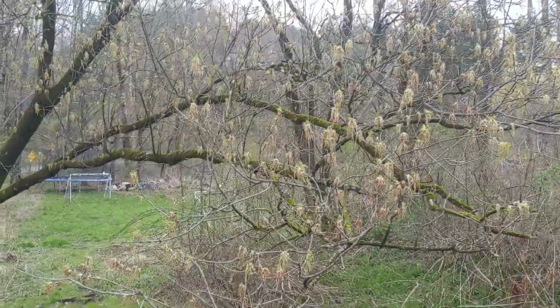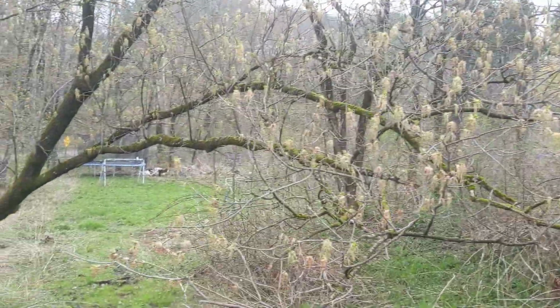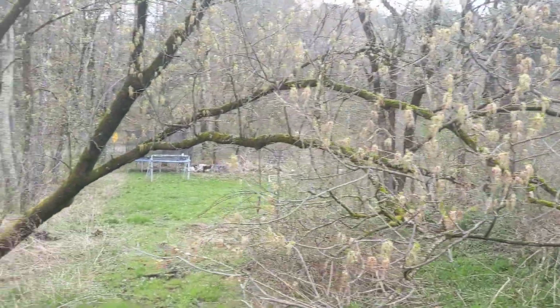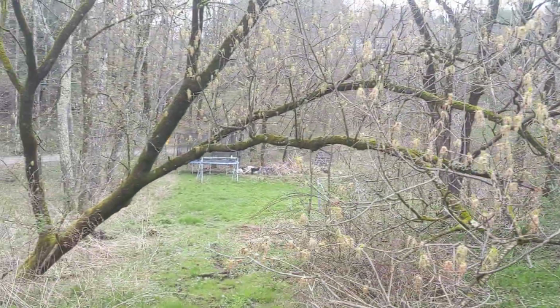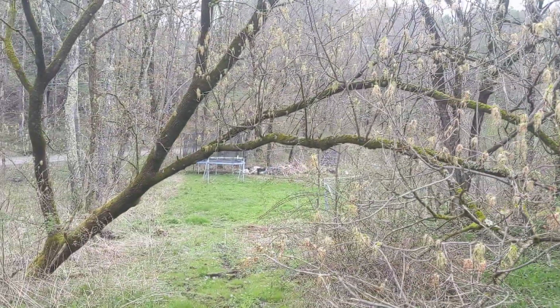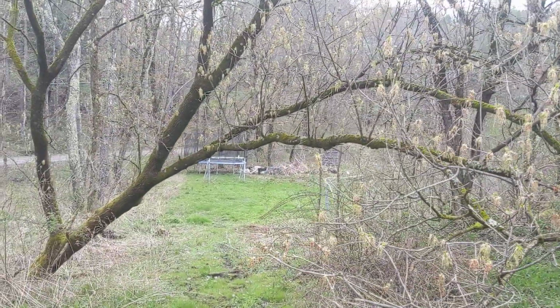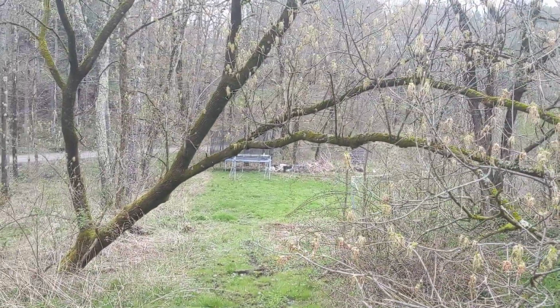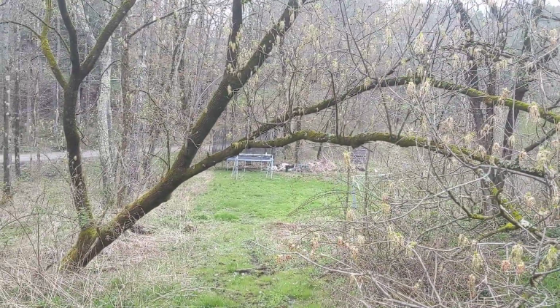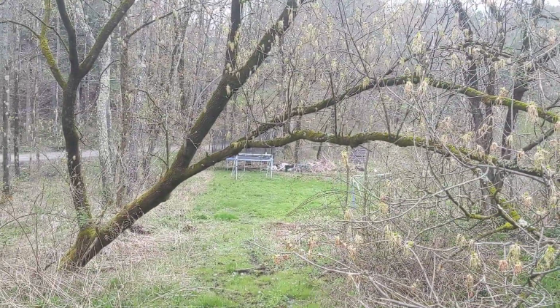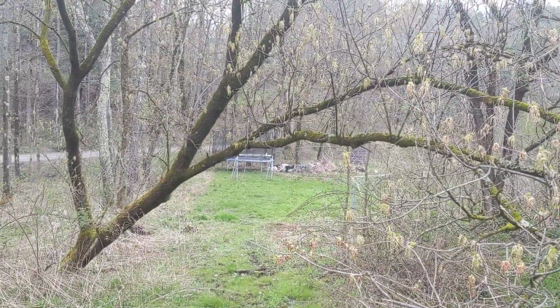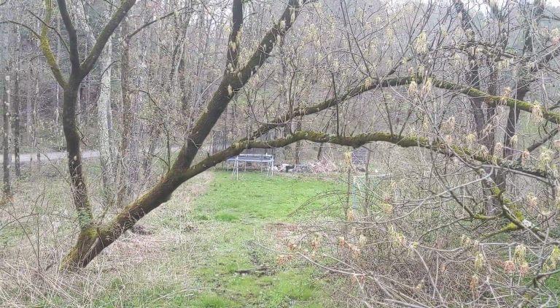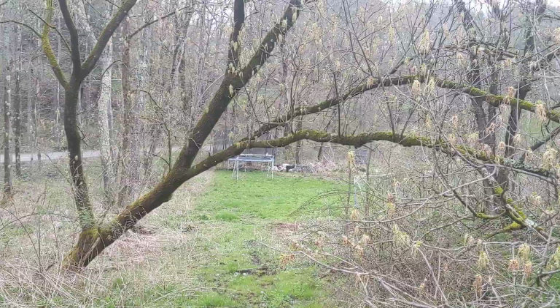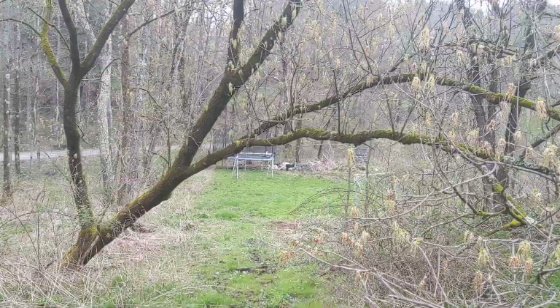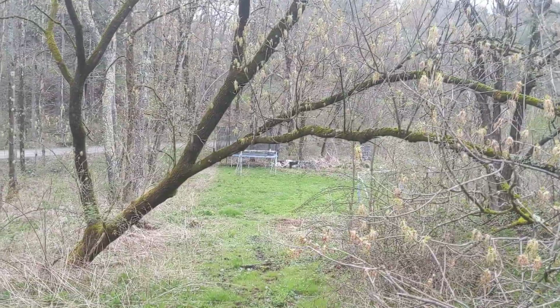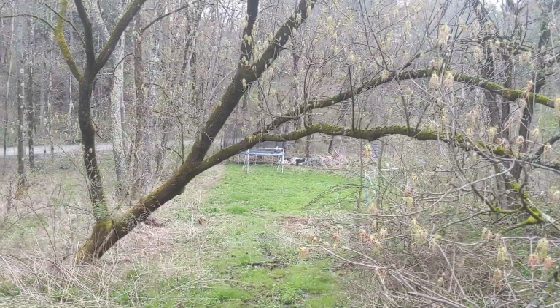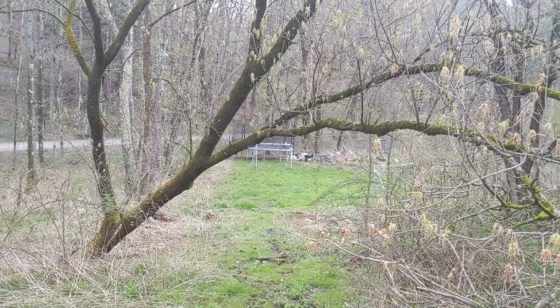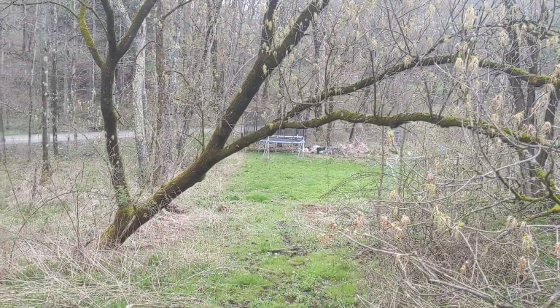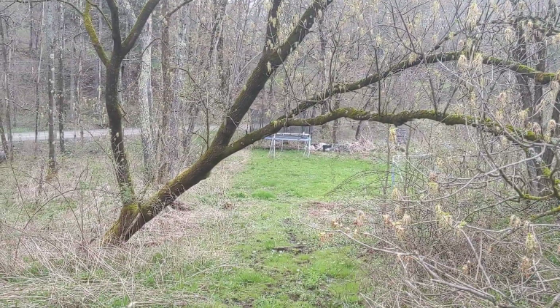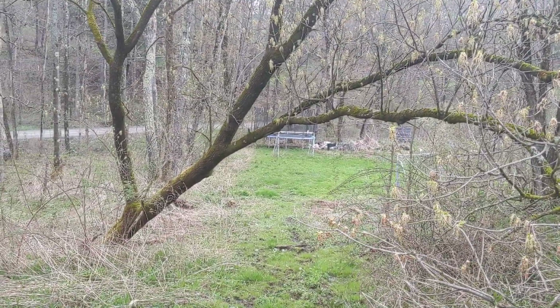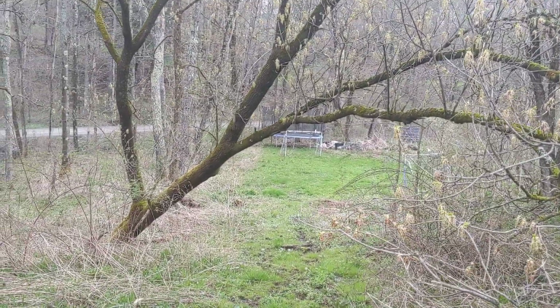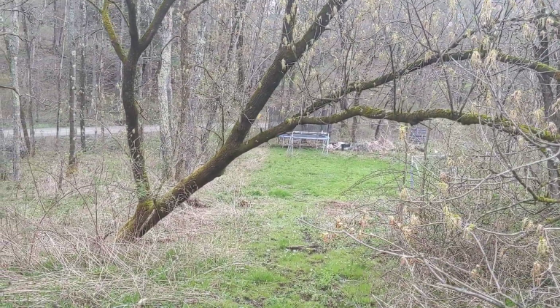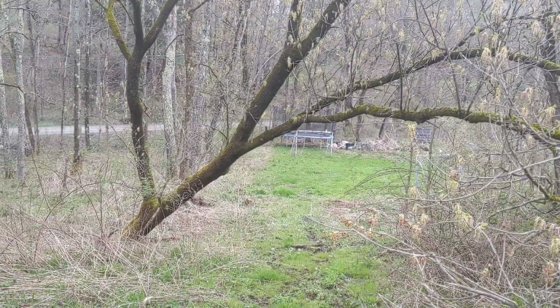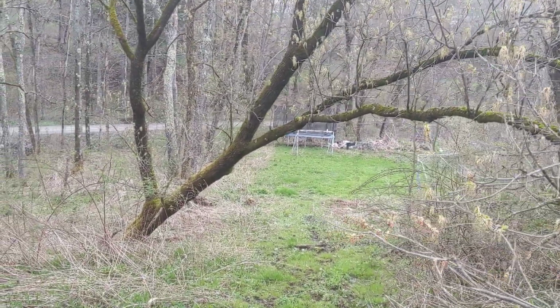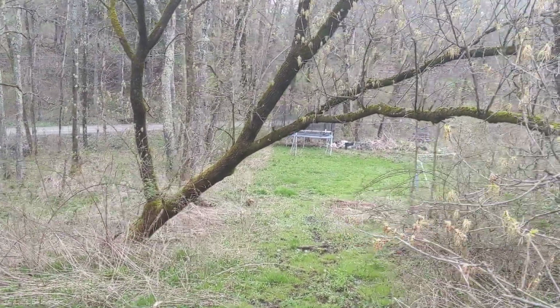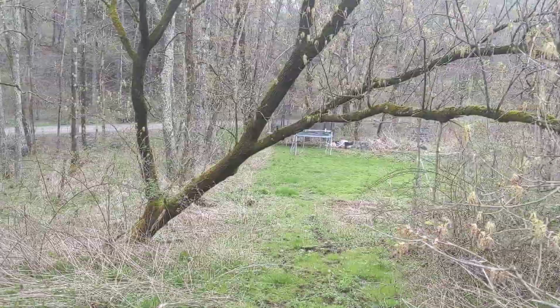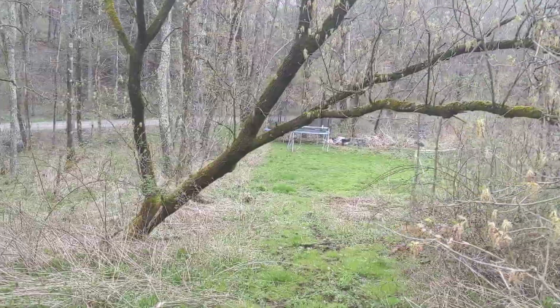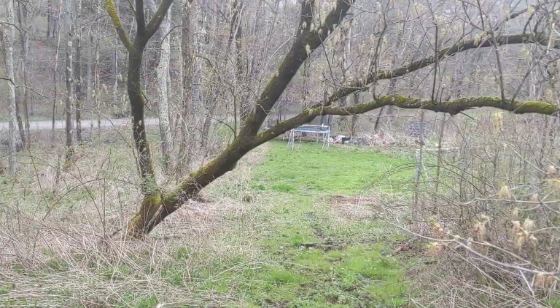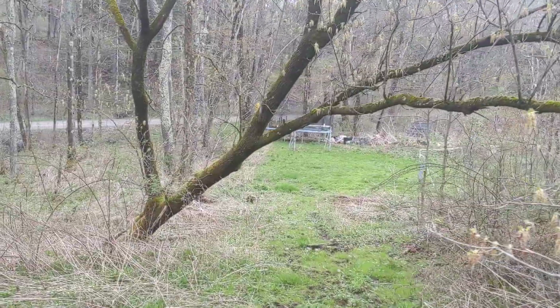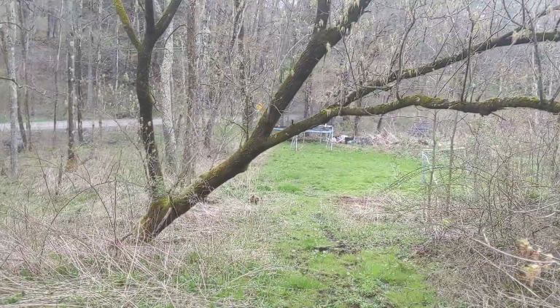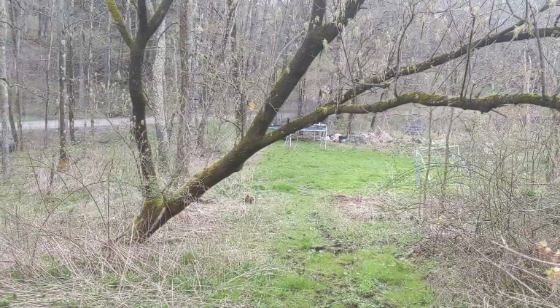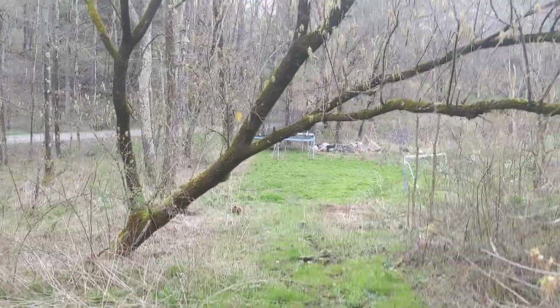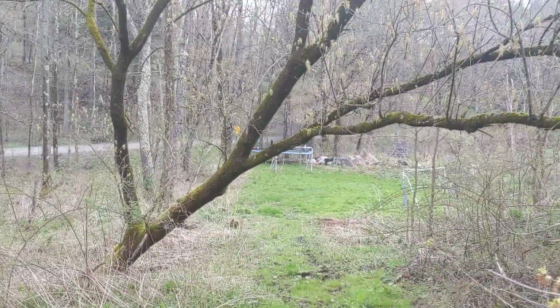This is a tree that grows through chain link fences and there's like a tree growing through it and it's been cut like 18 times. That's what box elders do. They're freaking tough.